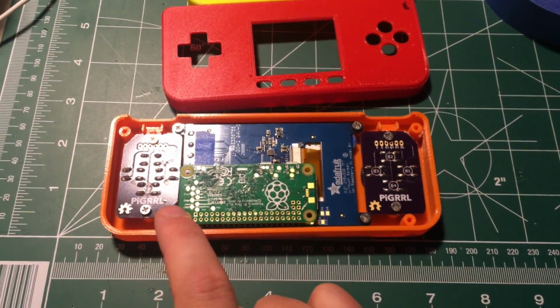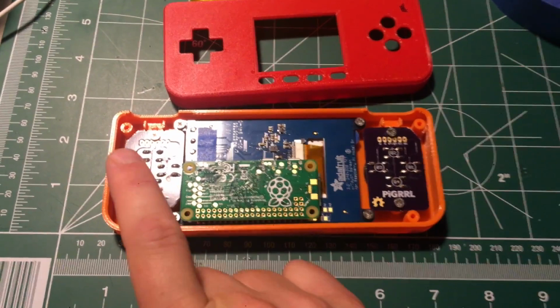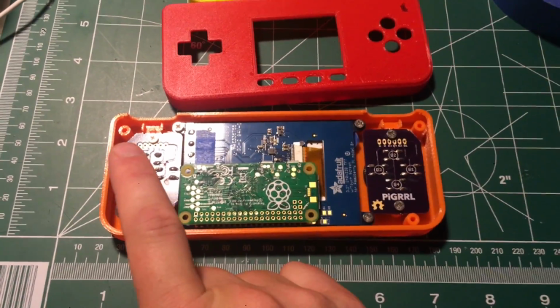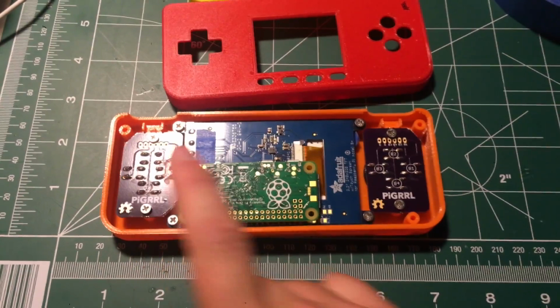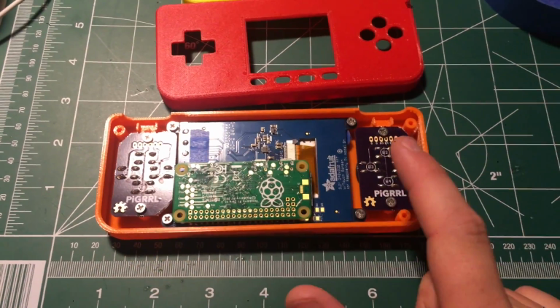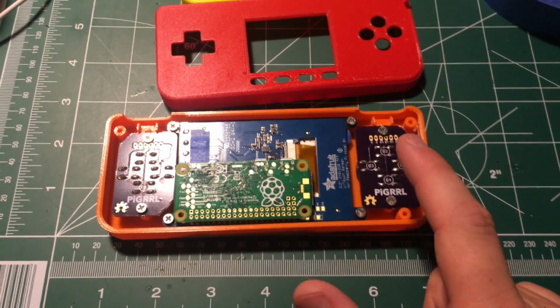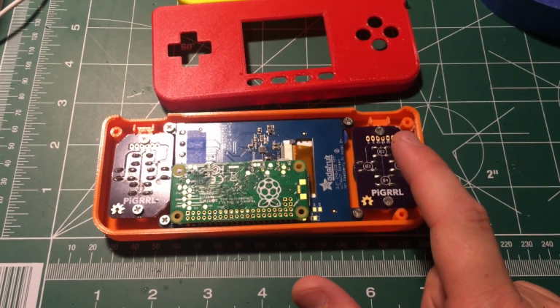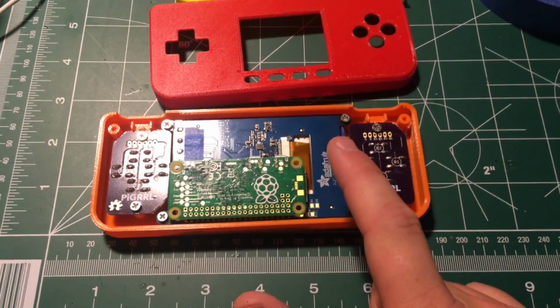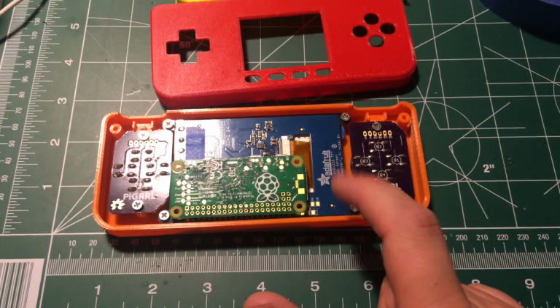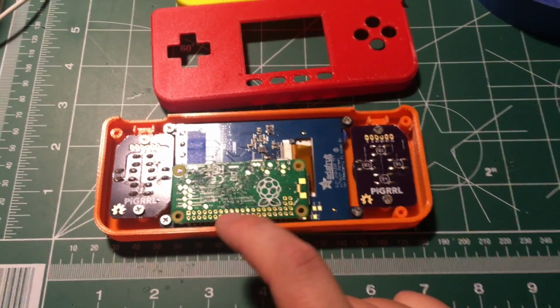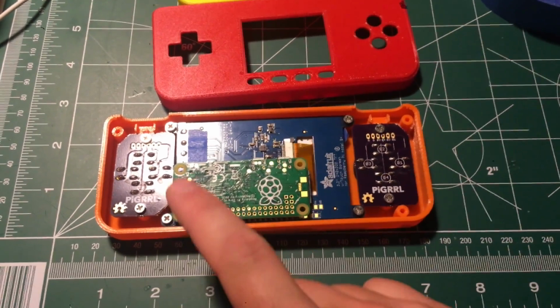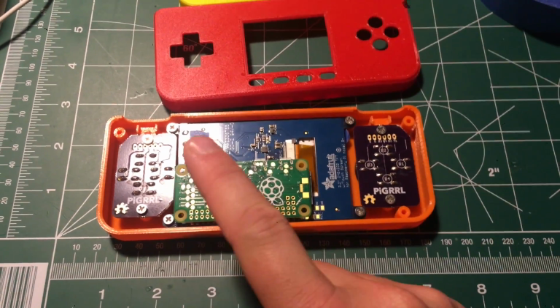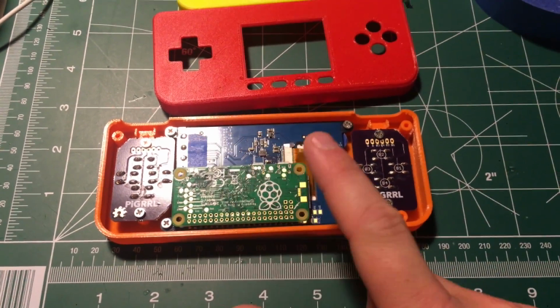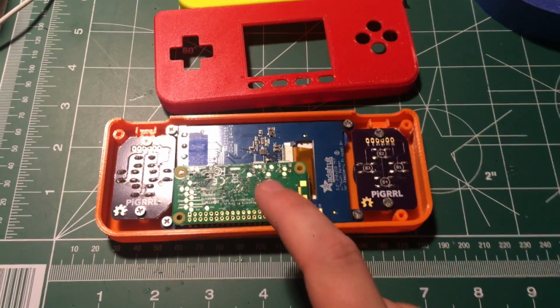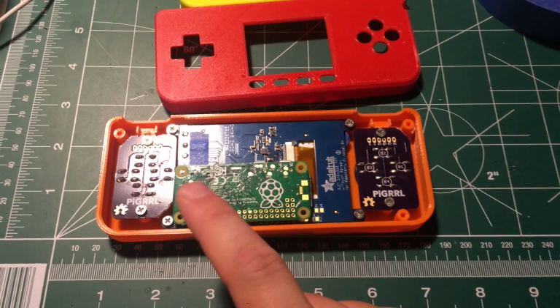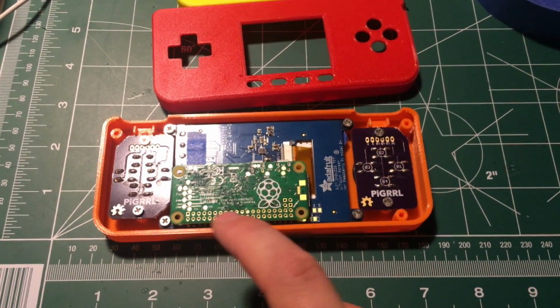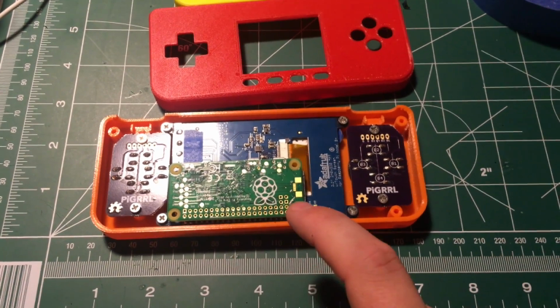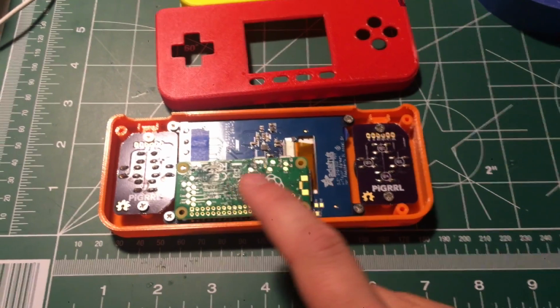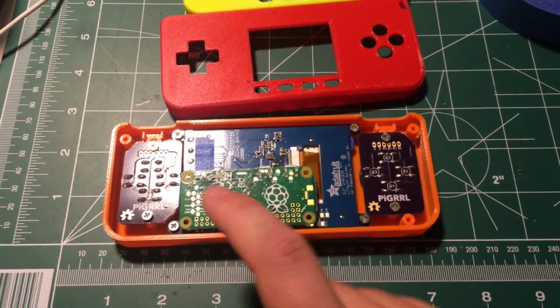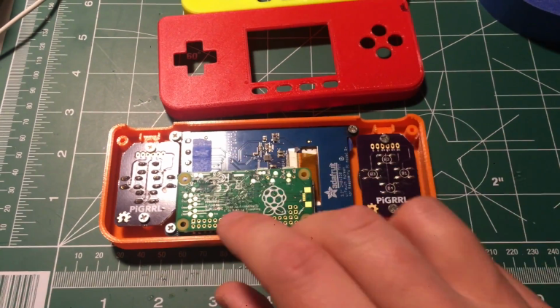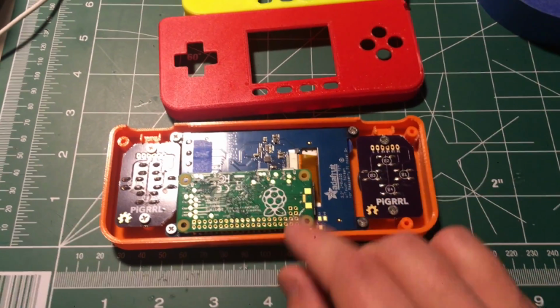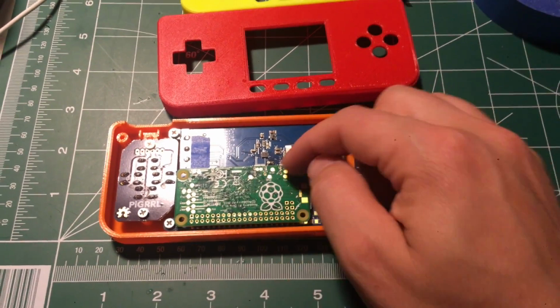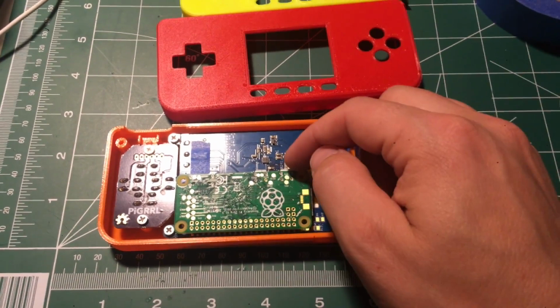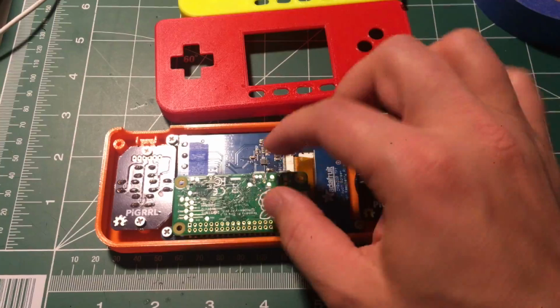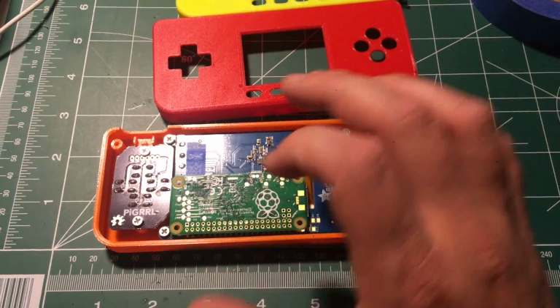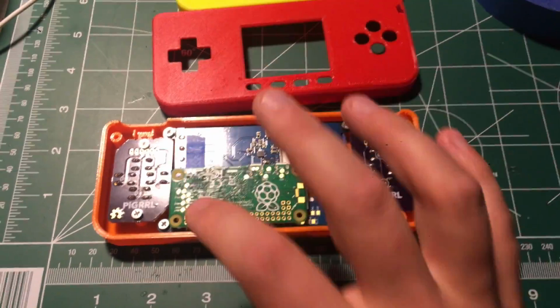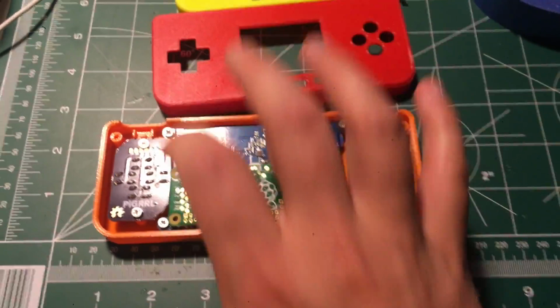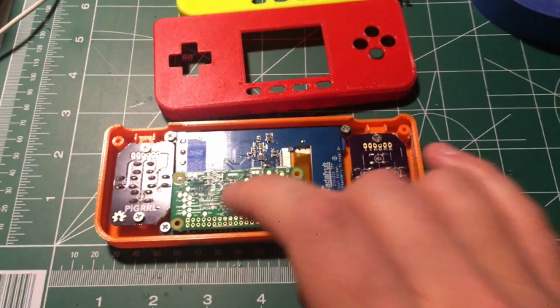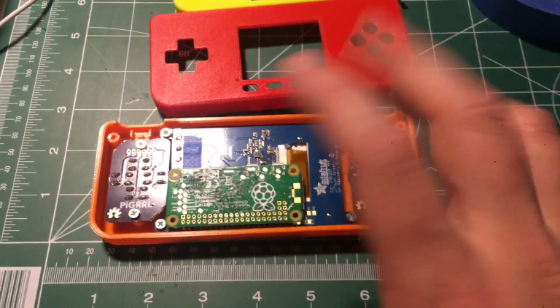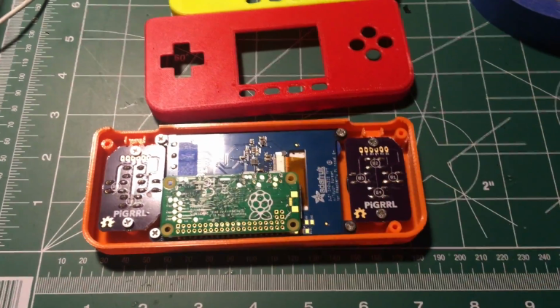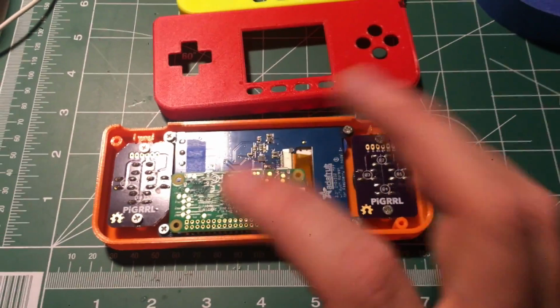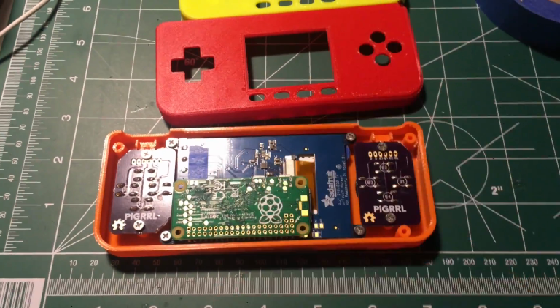Here's the back of the inside — still working on this. You're going to have to clip this one like we did last time for the standoffs. It's got four screws to hold the screen down, and the zero just fits right flush in the back. I'll need to clip one of these to make this fit, so there's a little more modification — I'll show more on how to do that.